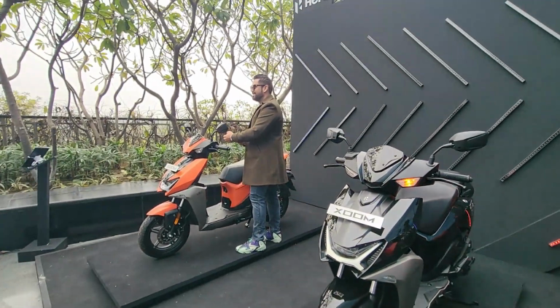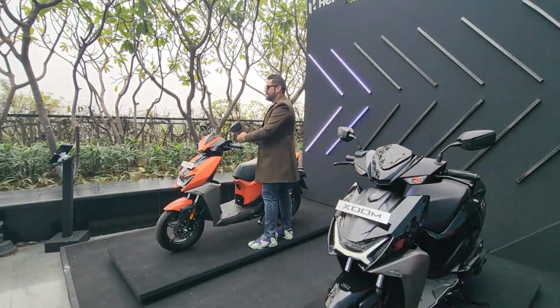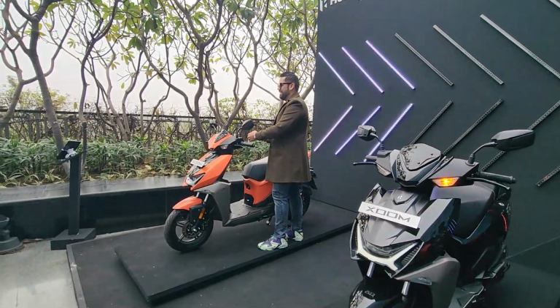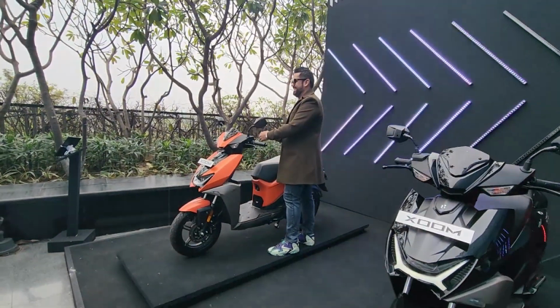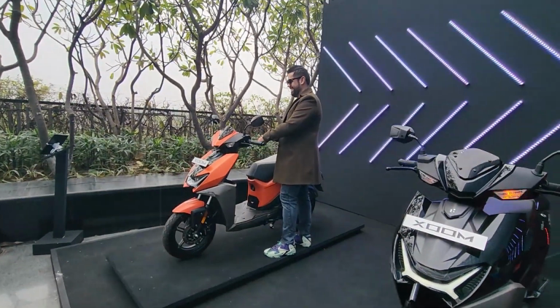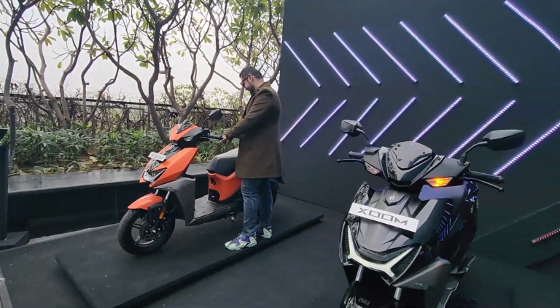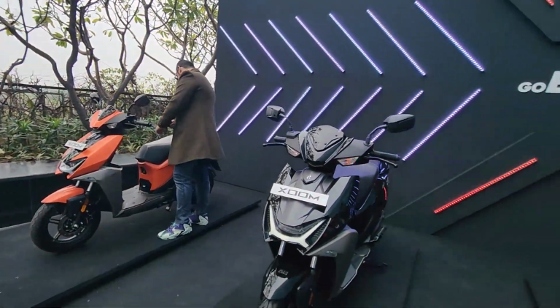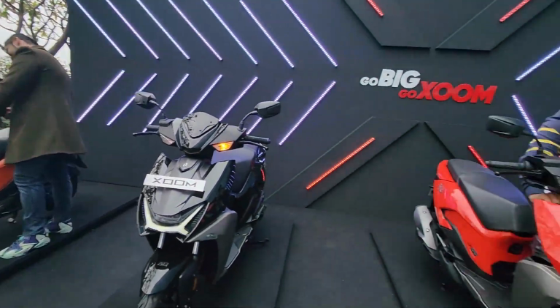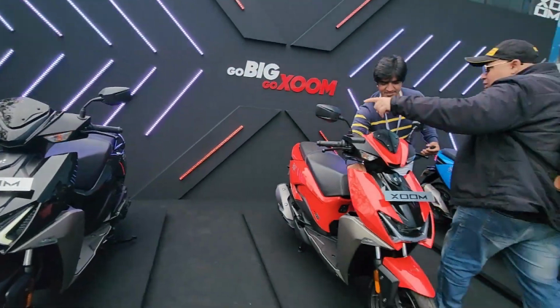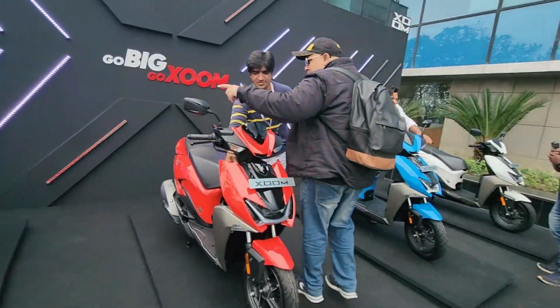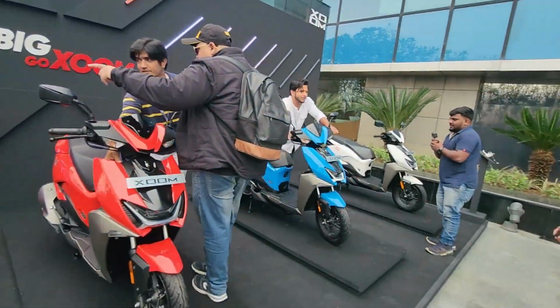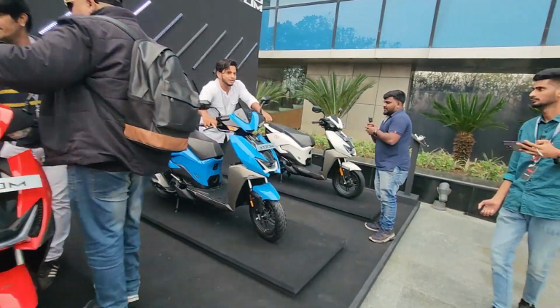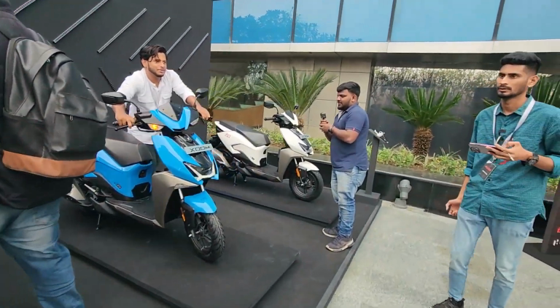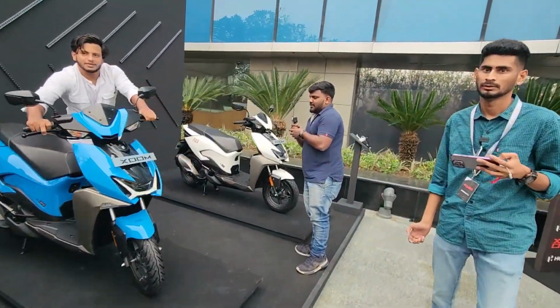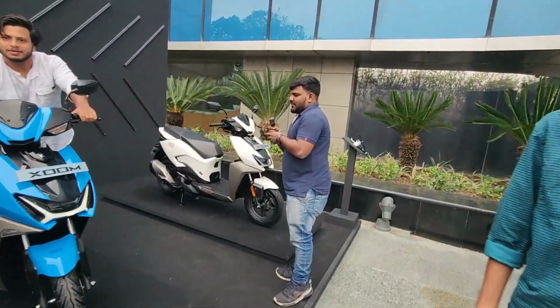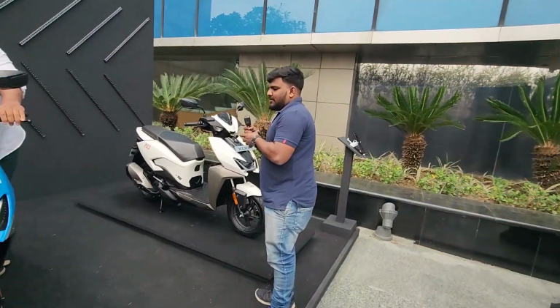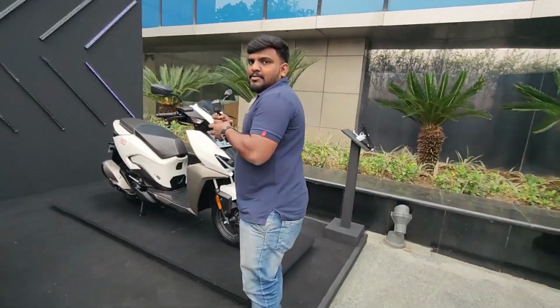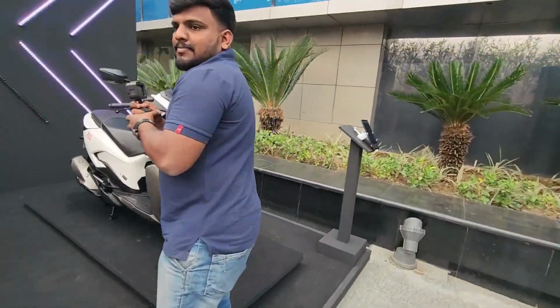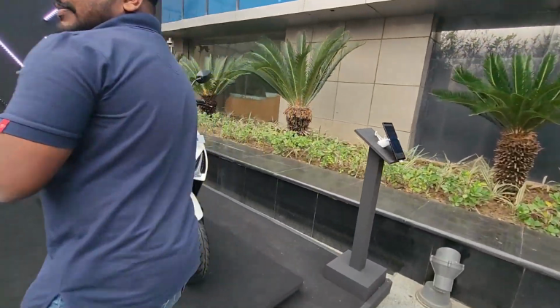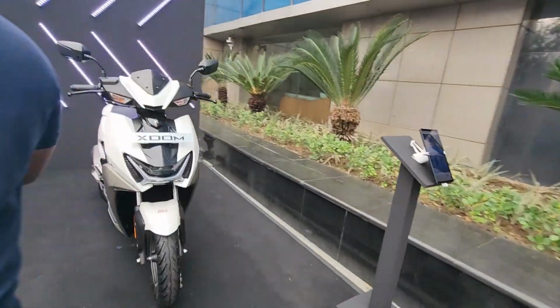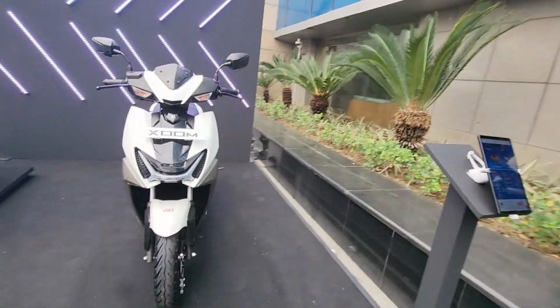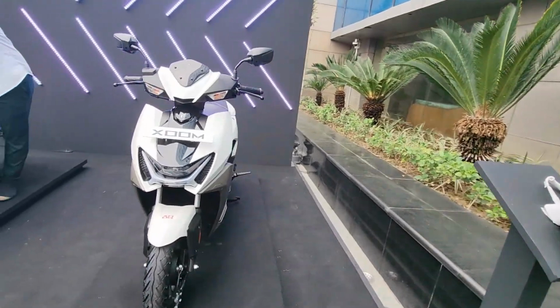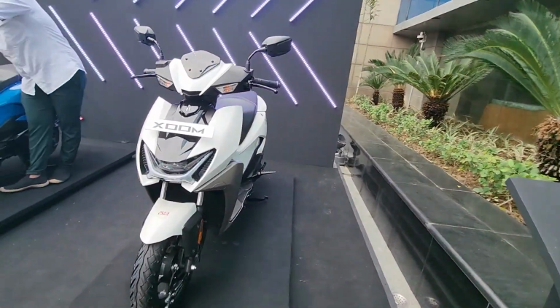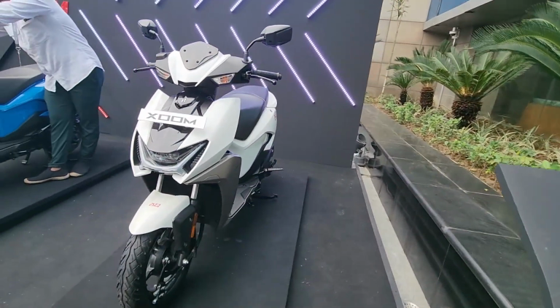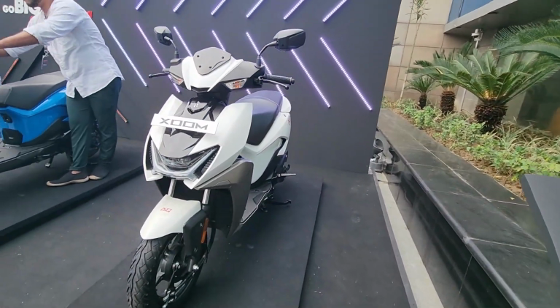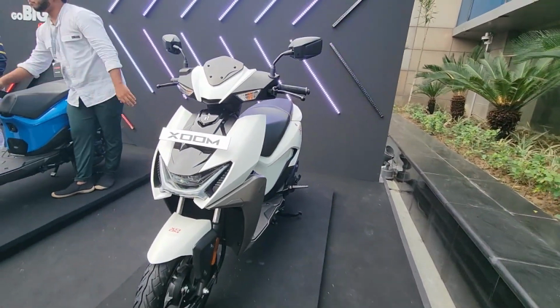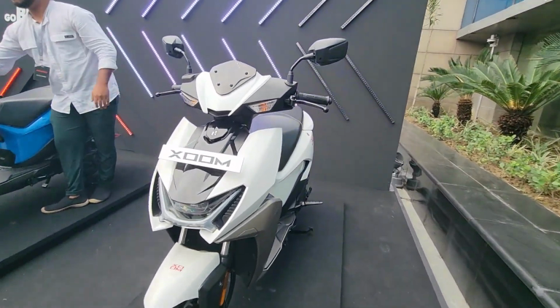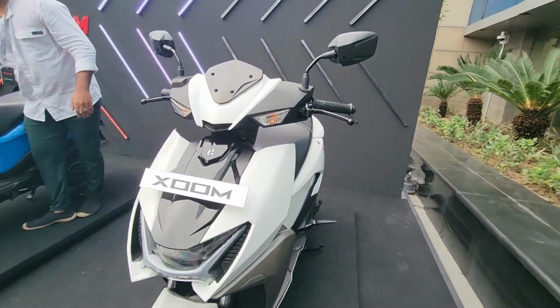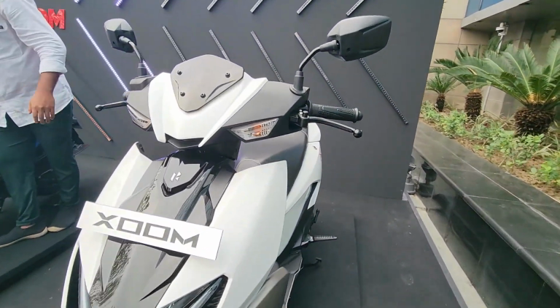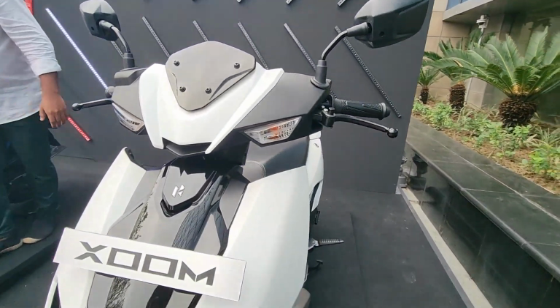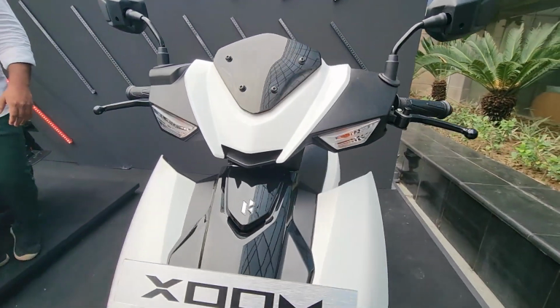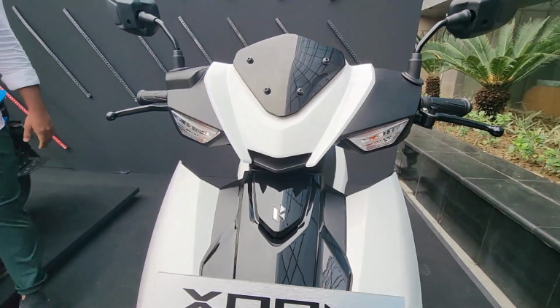That's Arnie right over there from Turbo Extreme. Let's talk about this white color which looks nice, elegant, and classy.